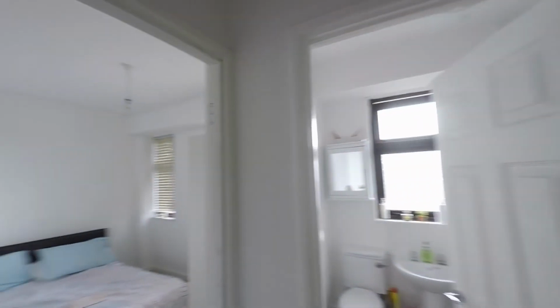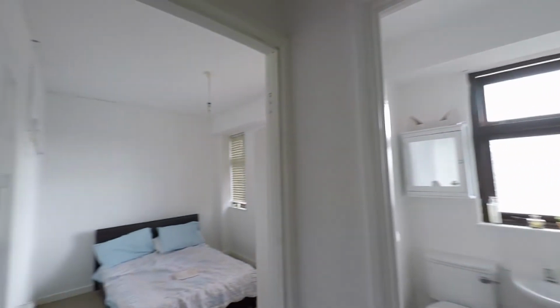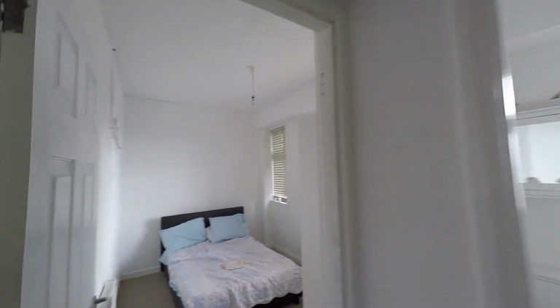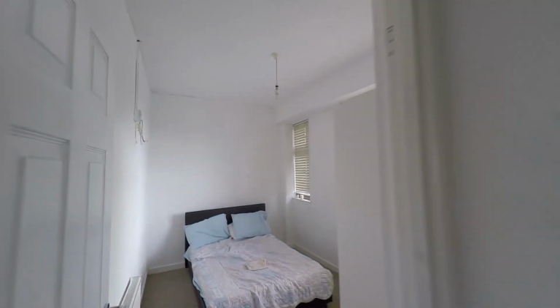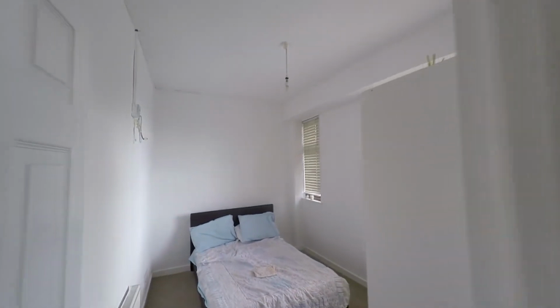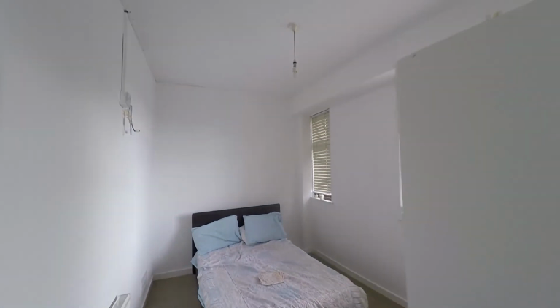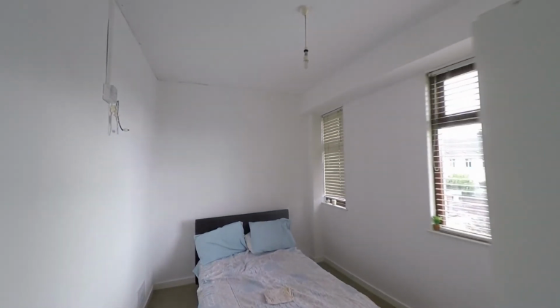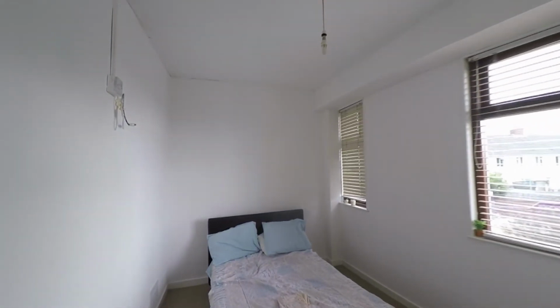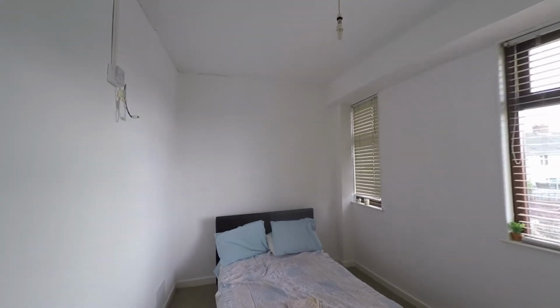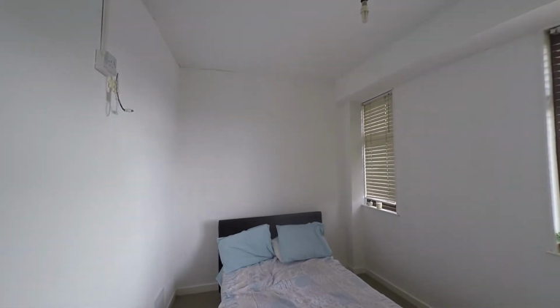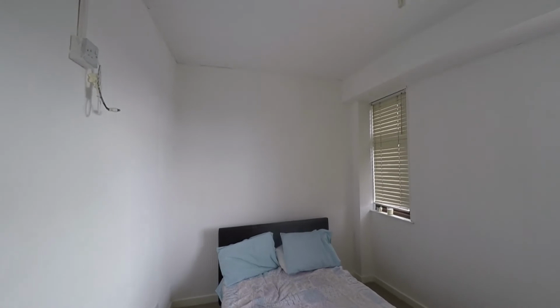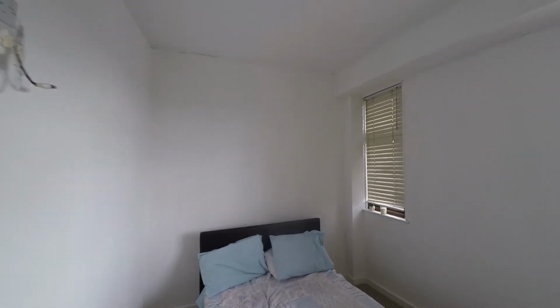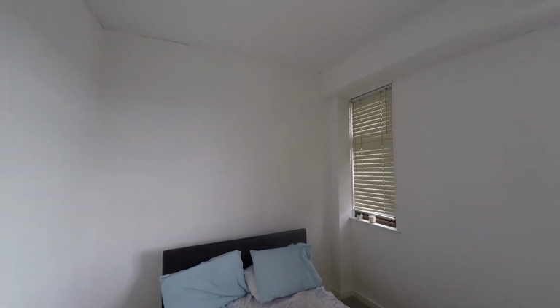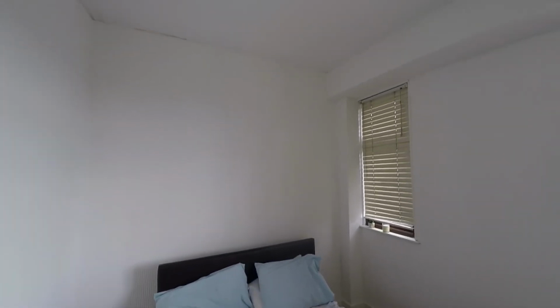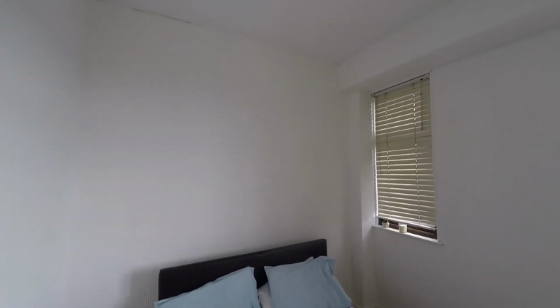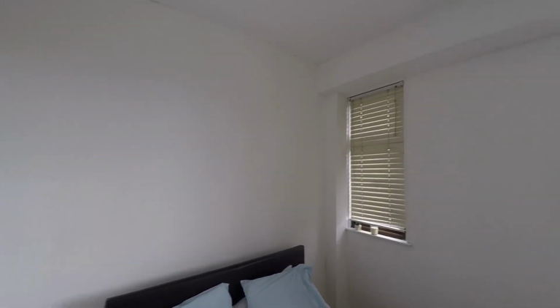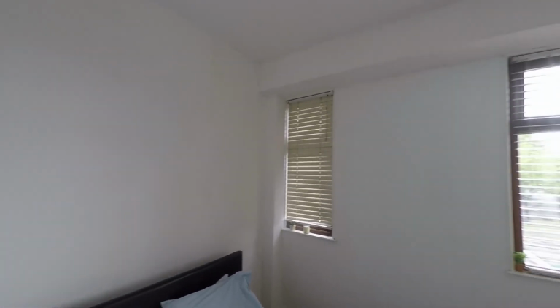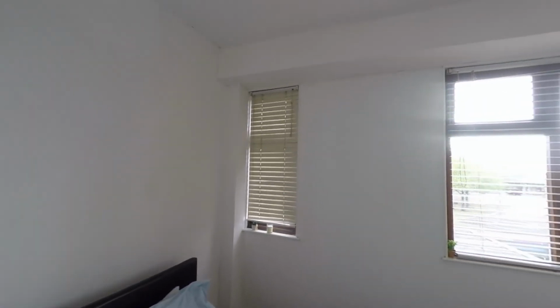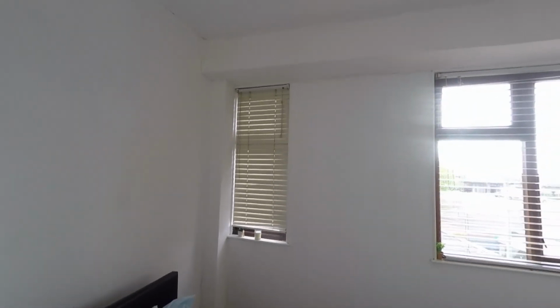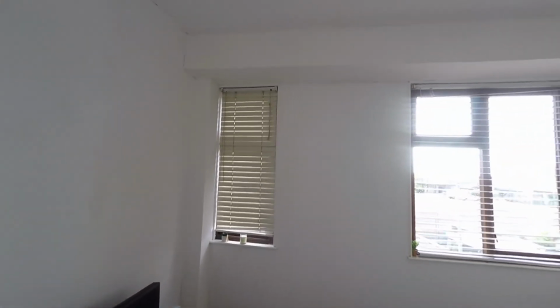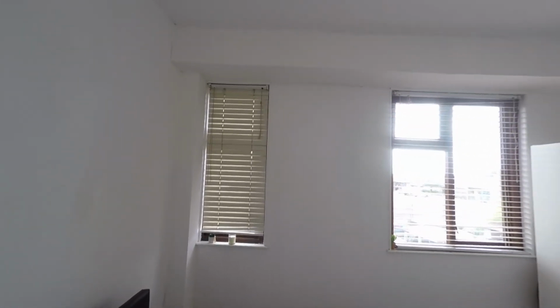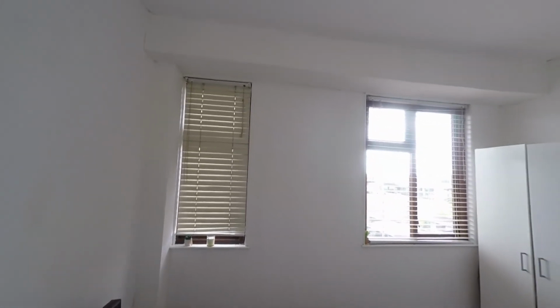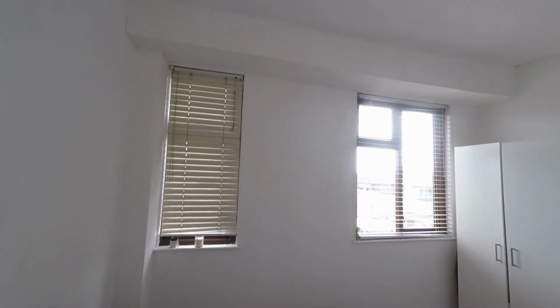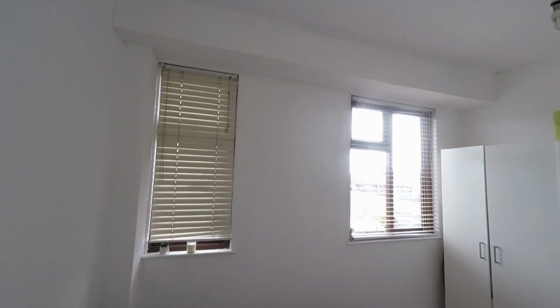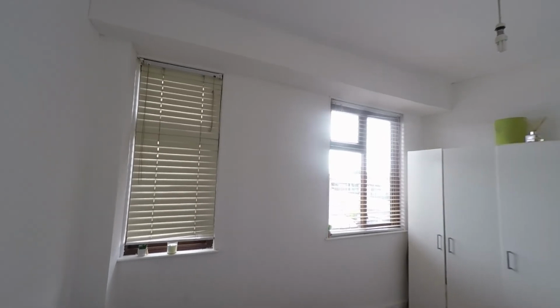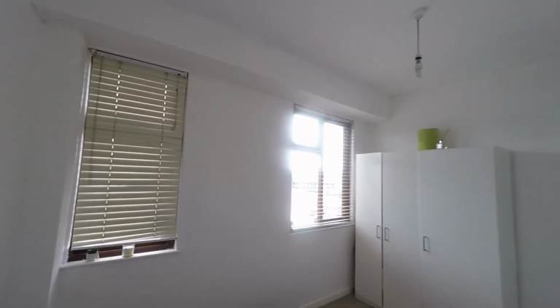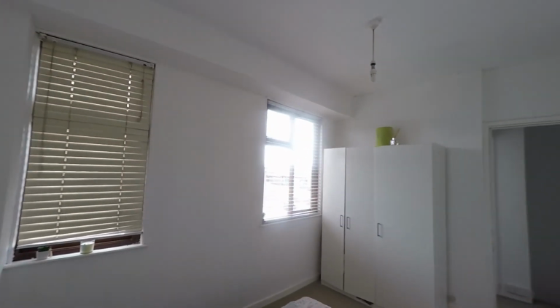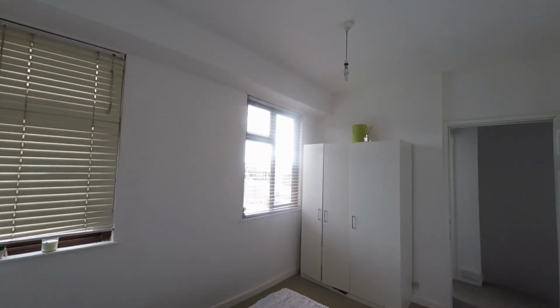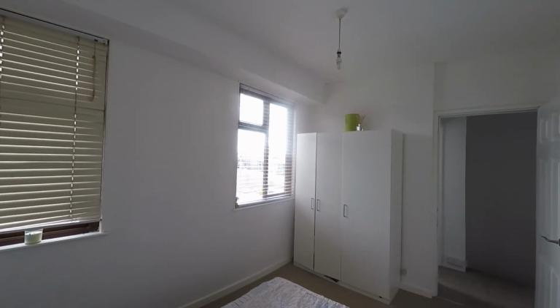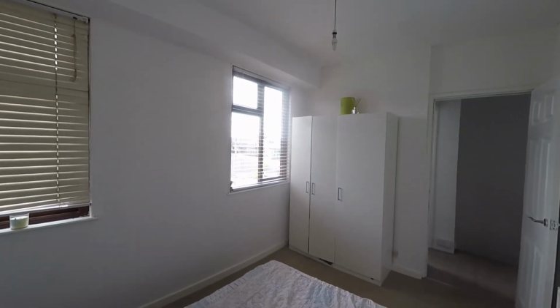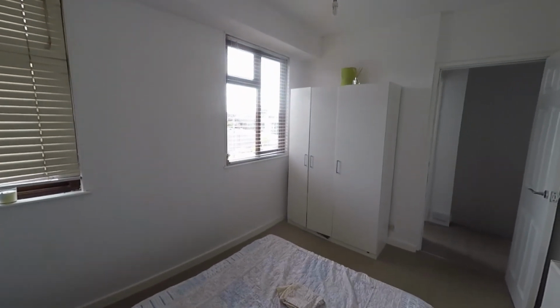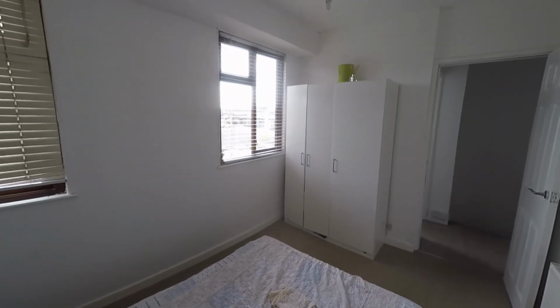Last but certainly not least we have bedroom one — again a nice comfortable double room. This time we have twin aspect glazing, in keeping throughout the whole house, making this very light and airy.